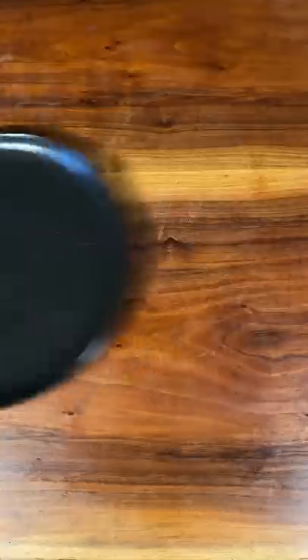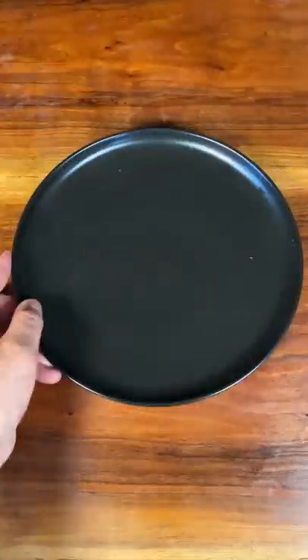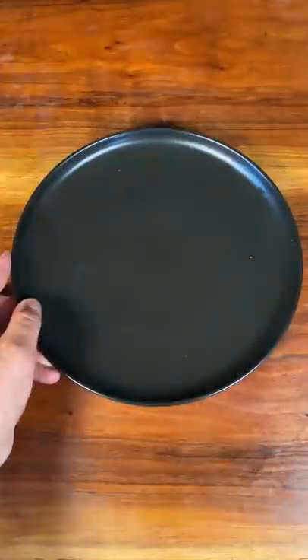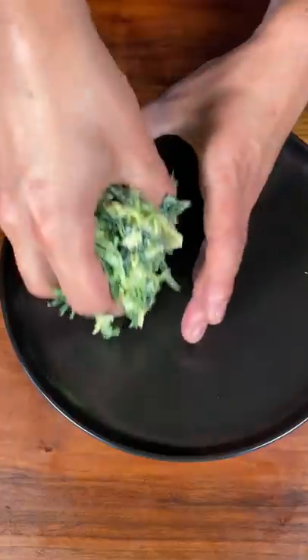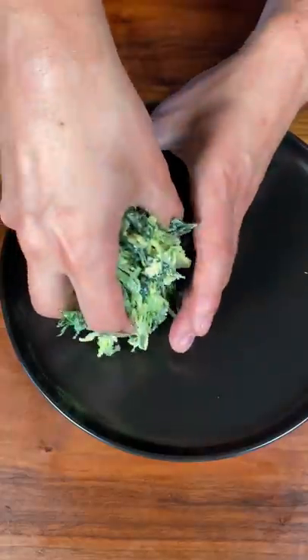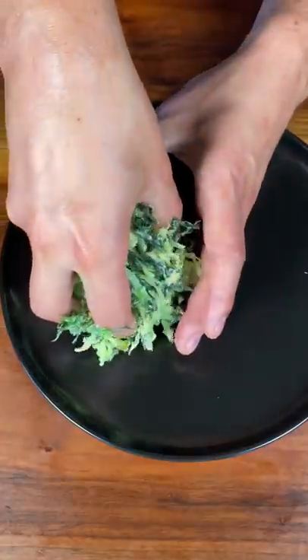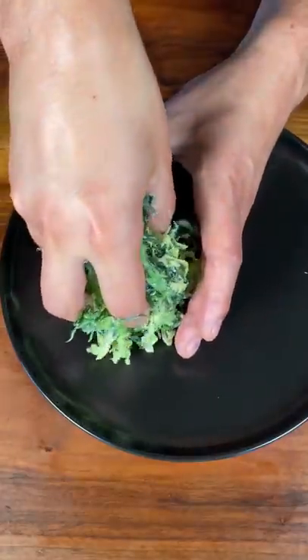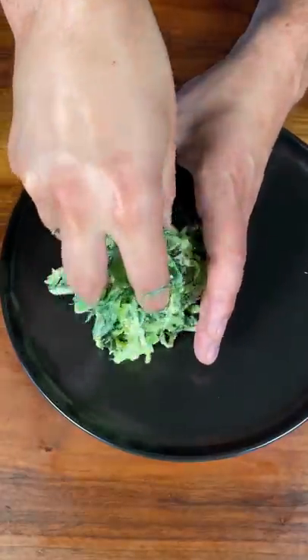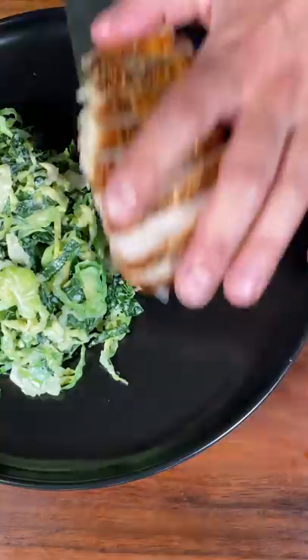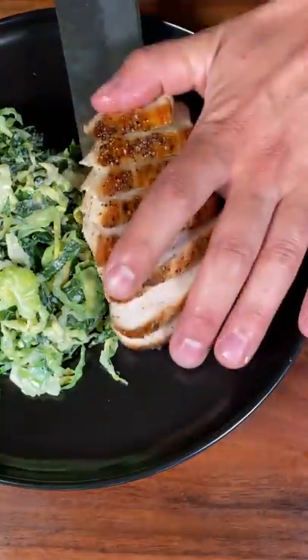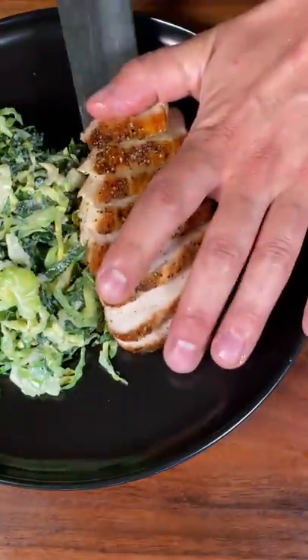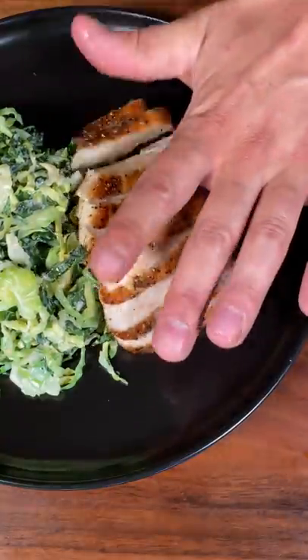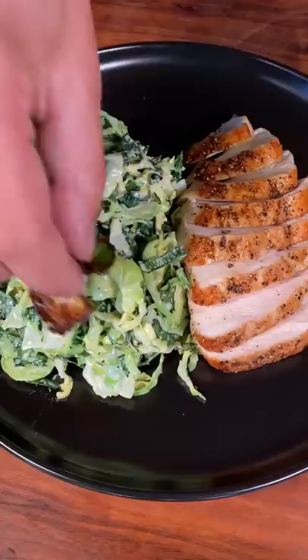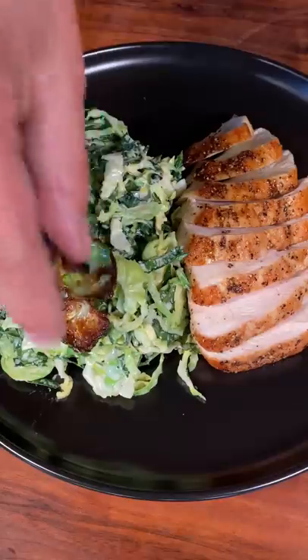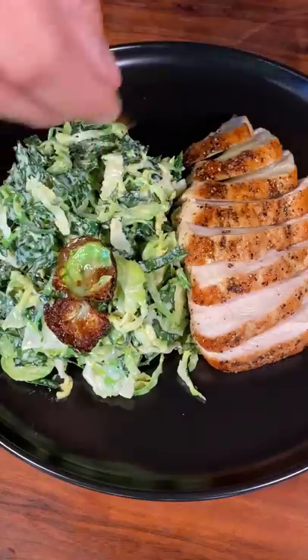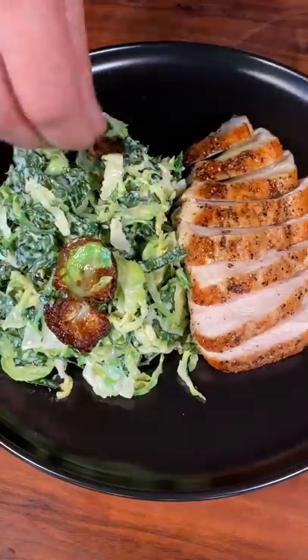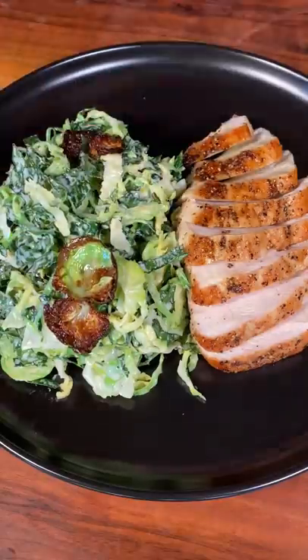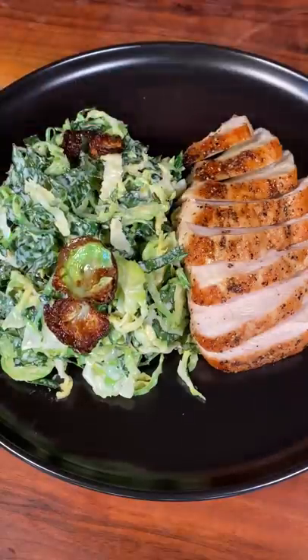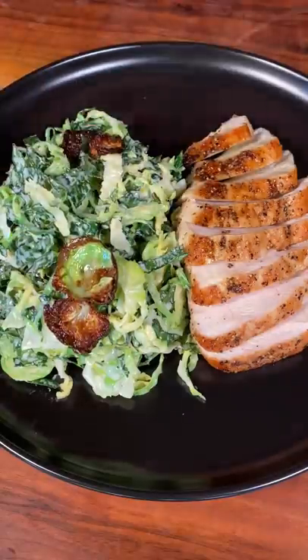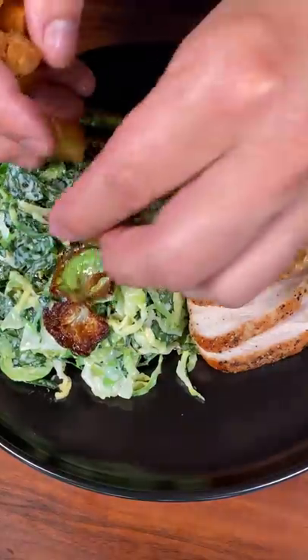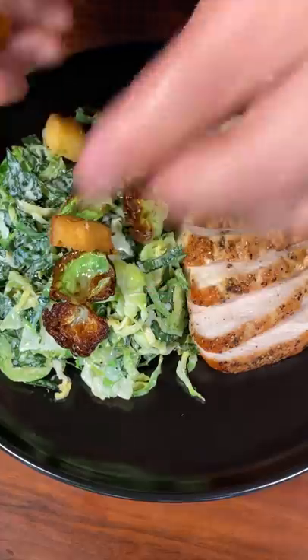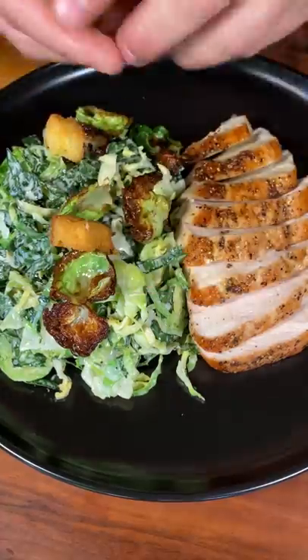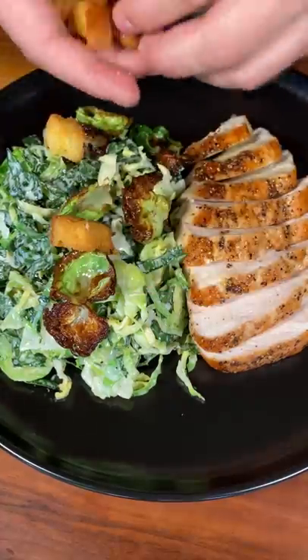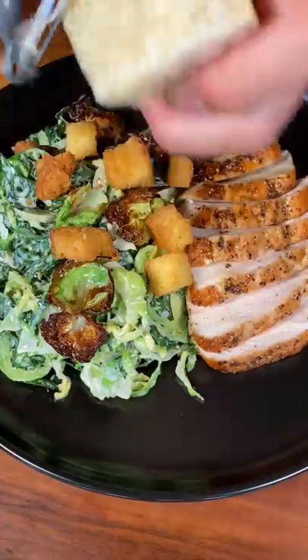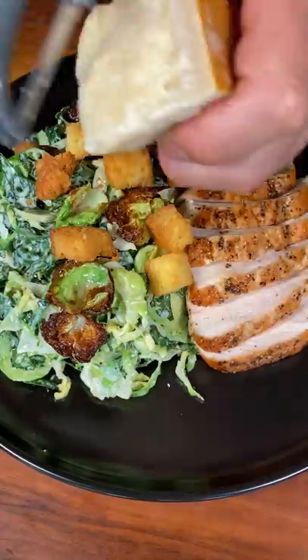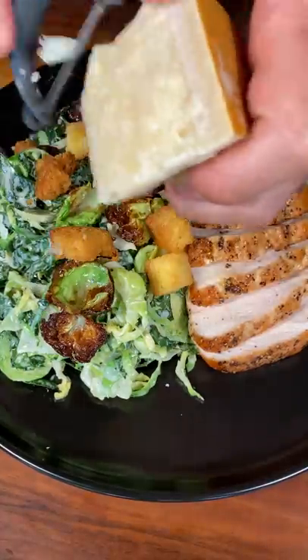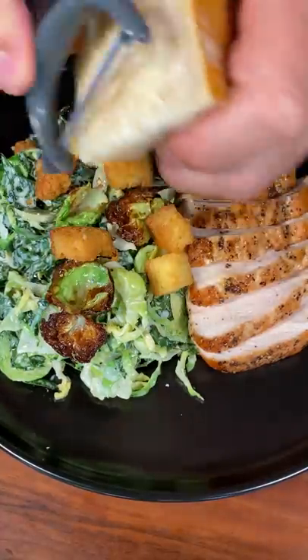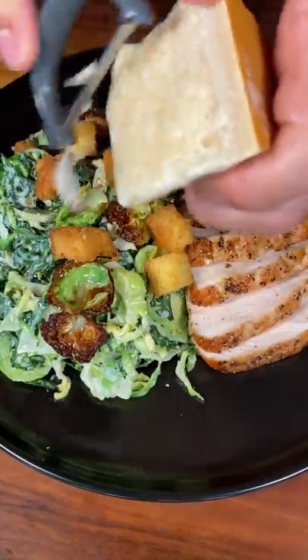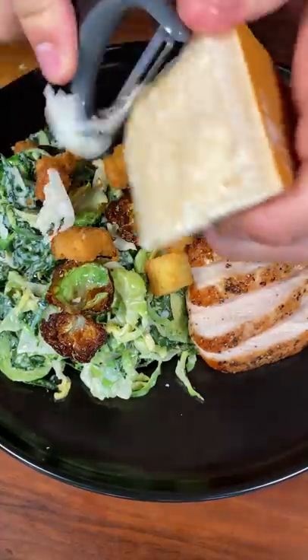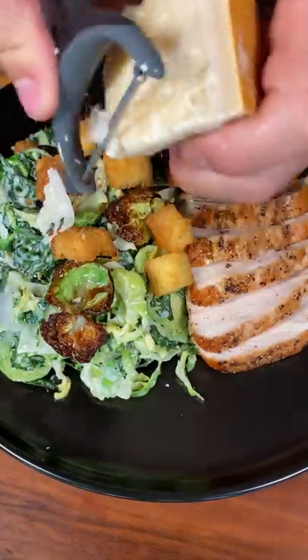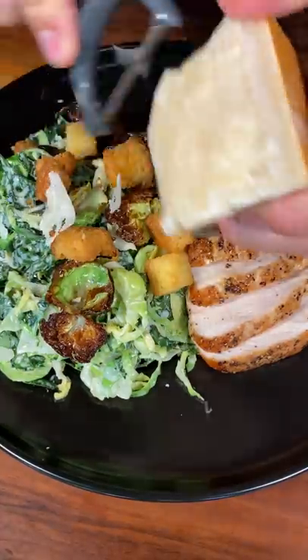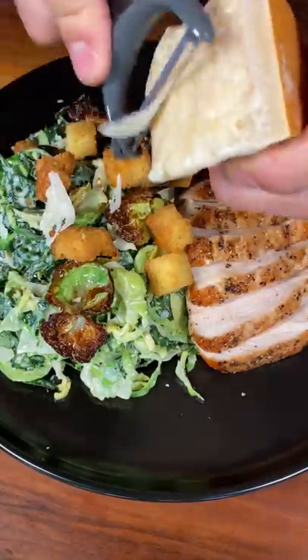Let's plate. A beautiful salad, perfect chicken breast, some fried sprout leaves, brioche croutons. Just shave some Parmigiano-Reggiano, and there you have it.